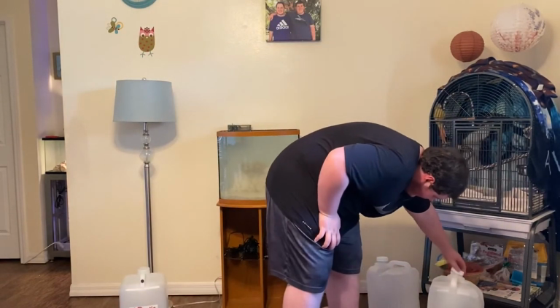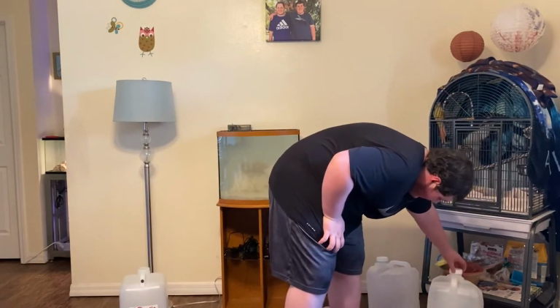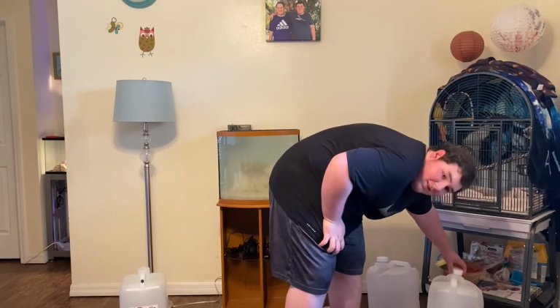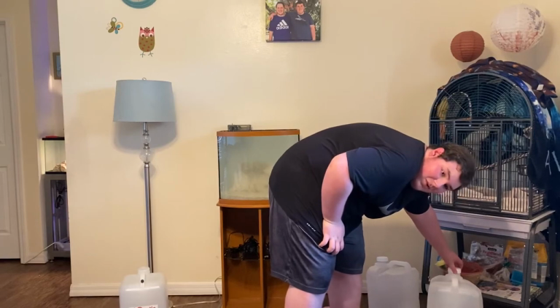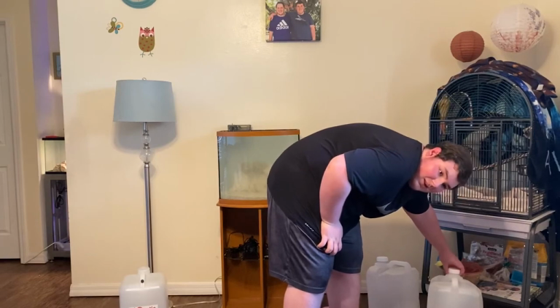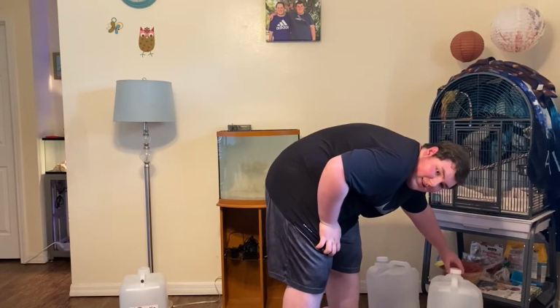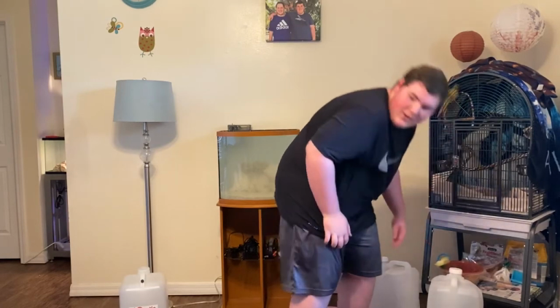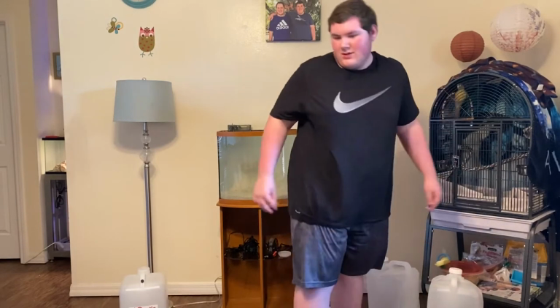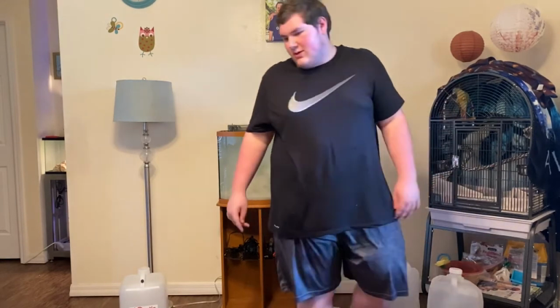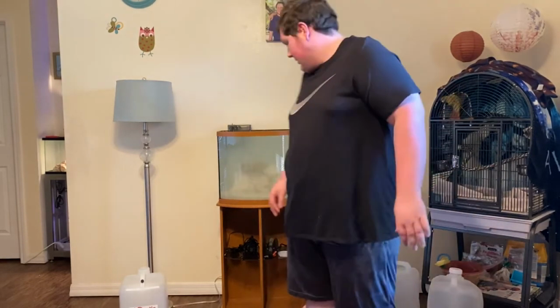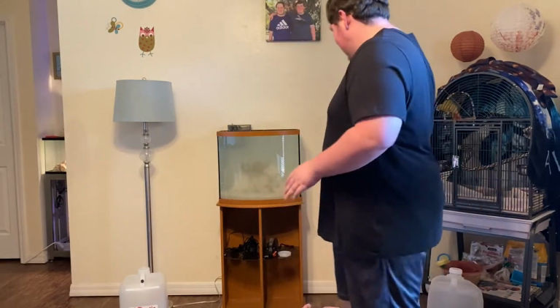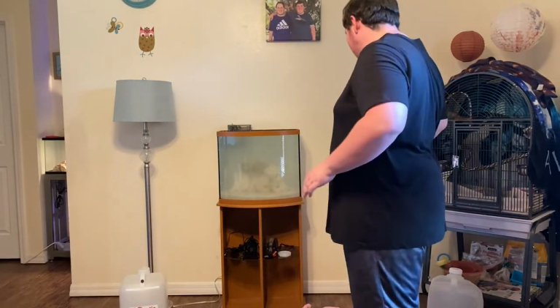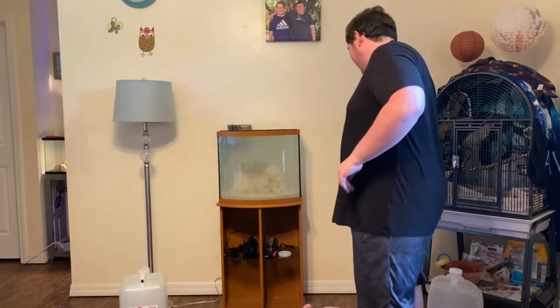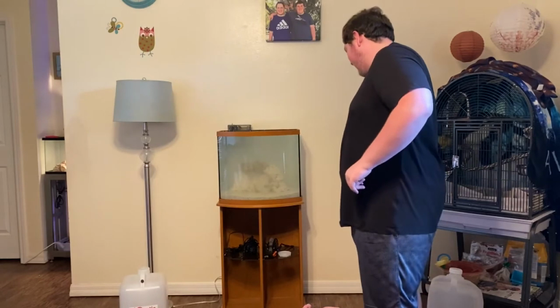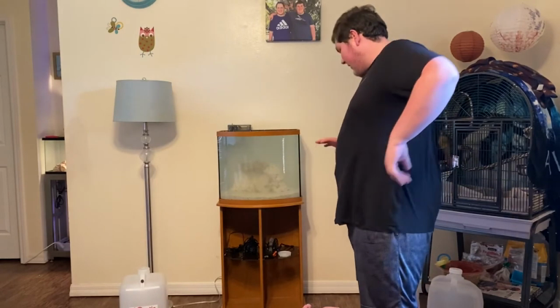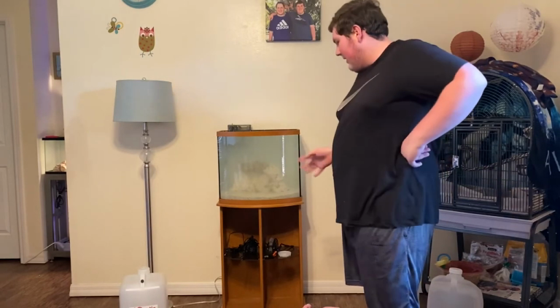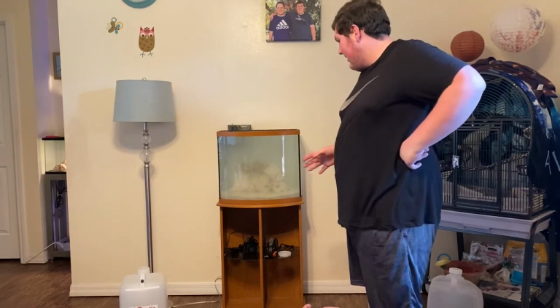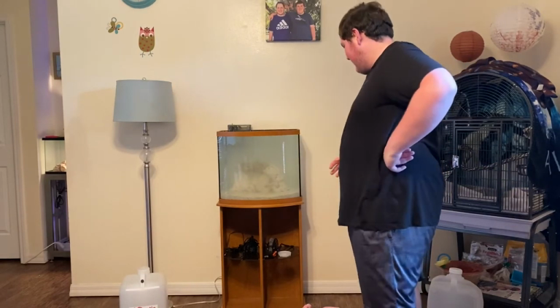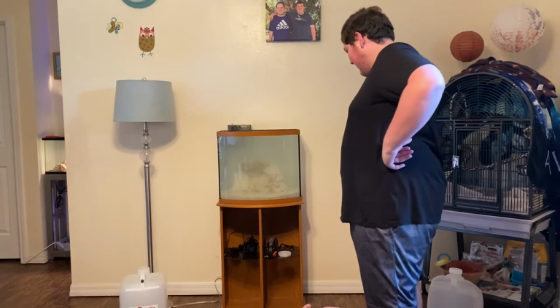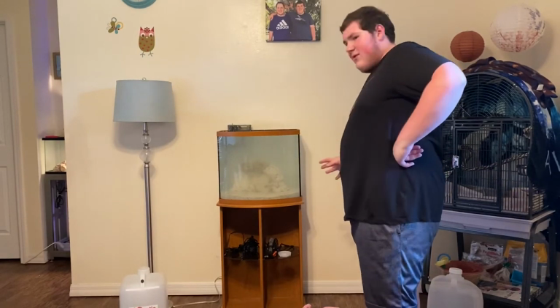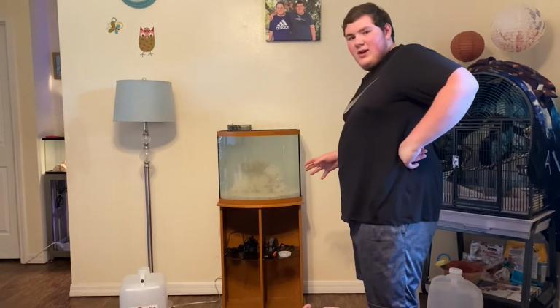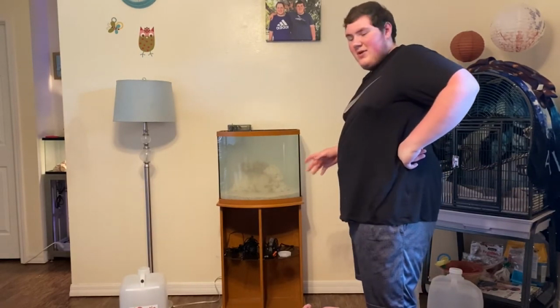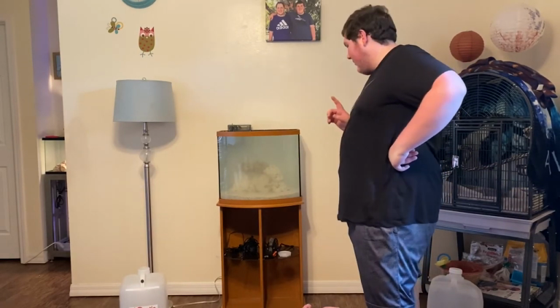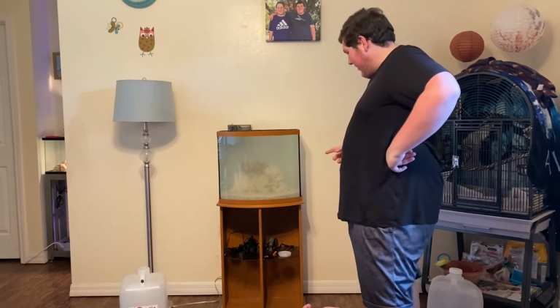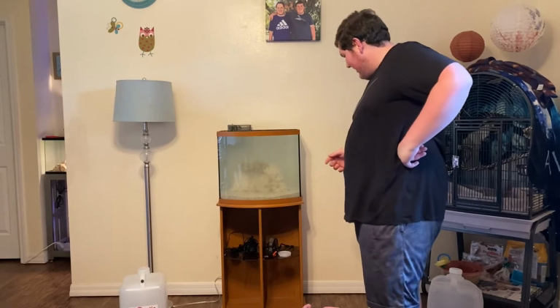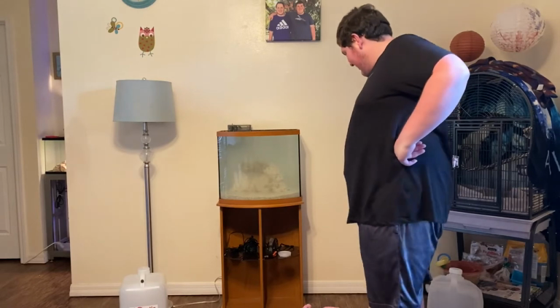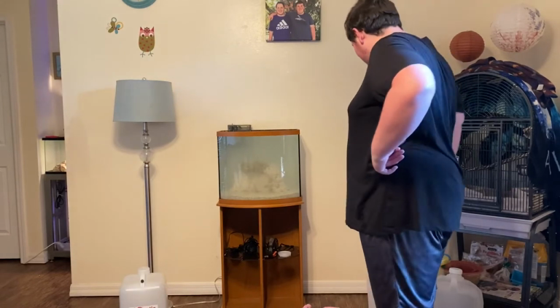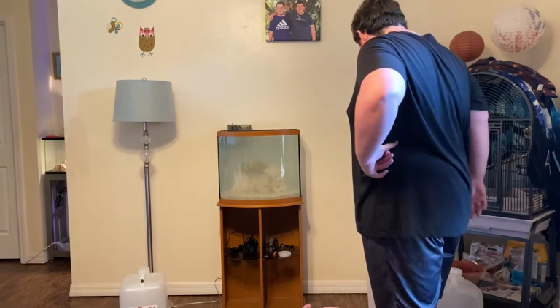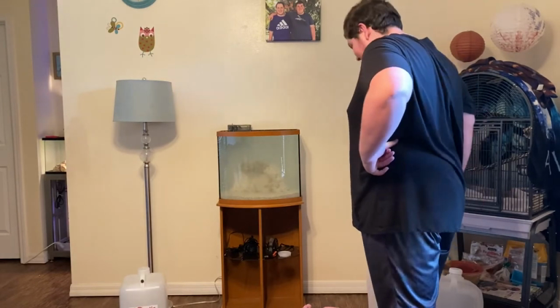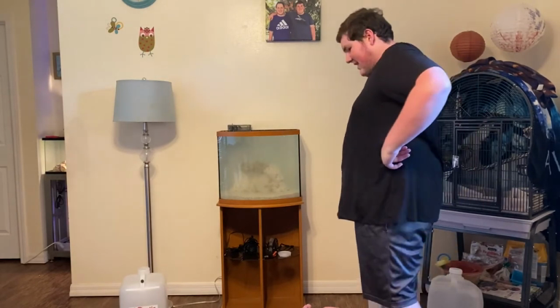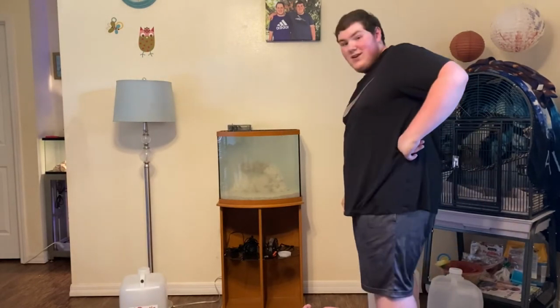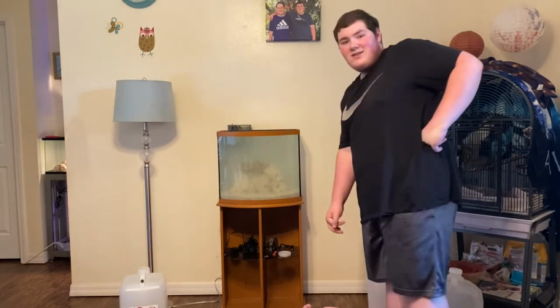So as you guys know, the next step in setting up this aquarium, we gotta go ahead and get everything plugged in. I'm gonna take a quick break because that was heavy, and I'll see you guys in a second.